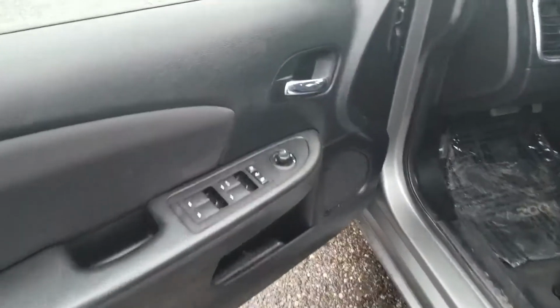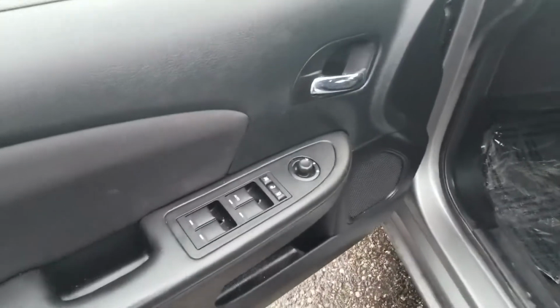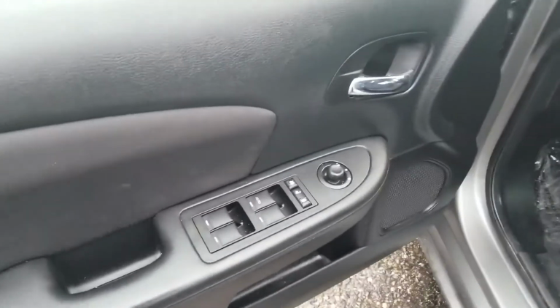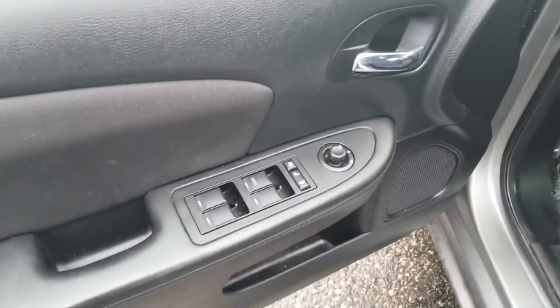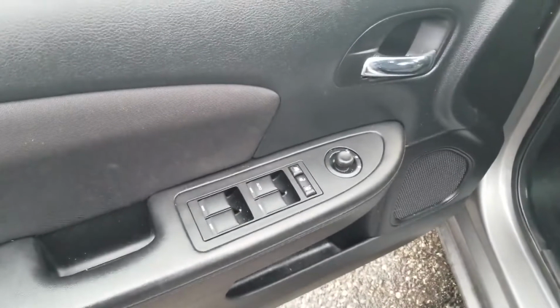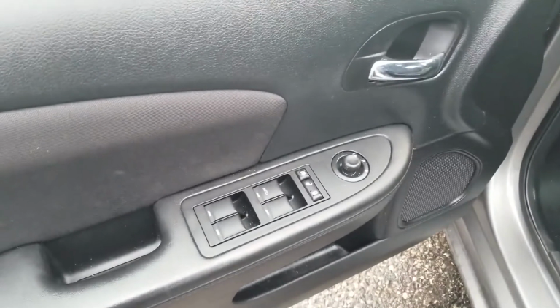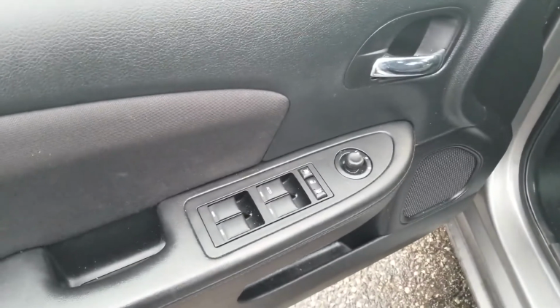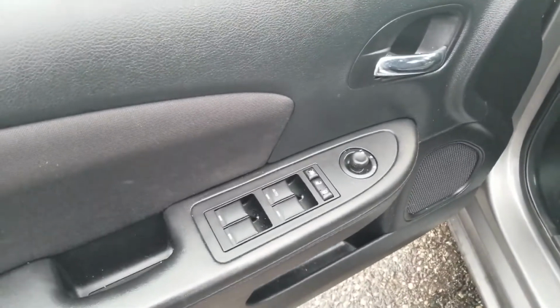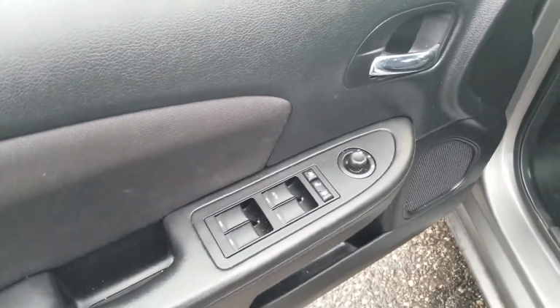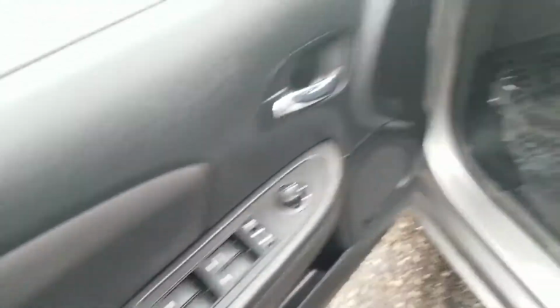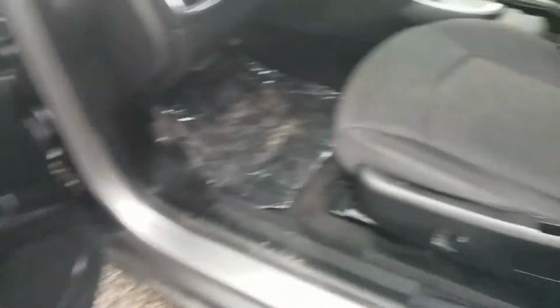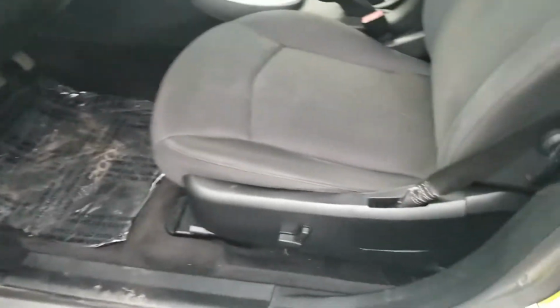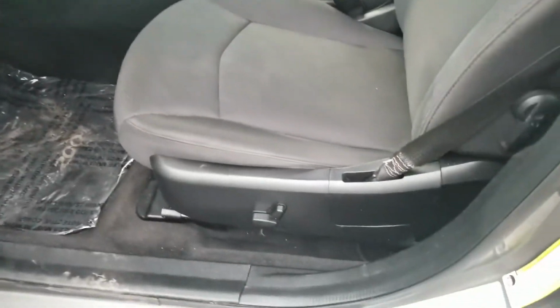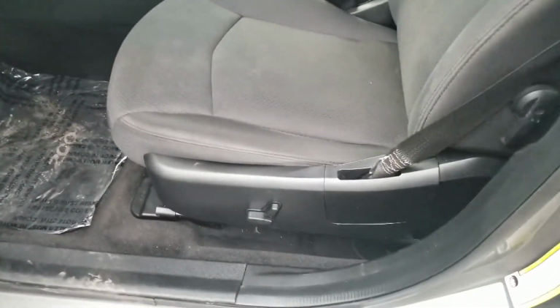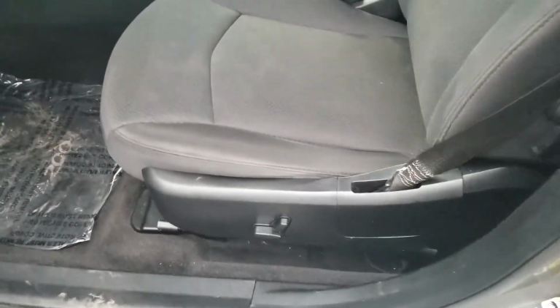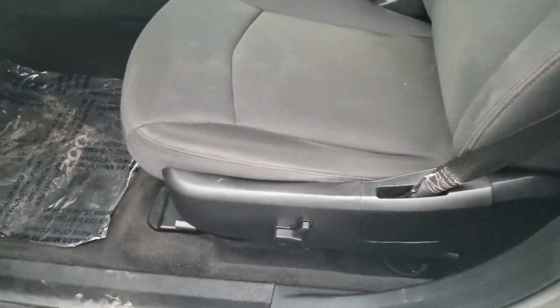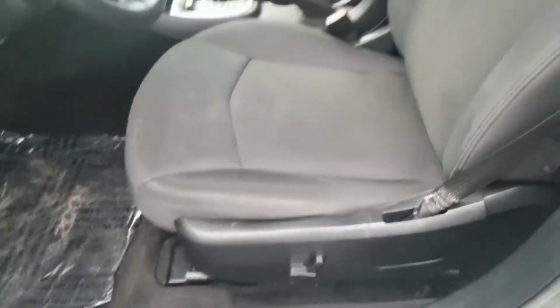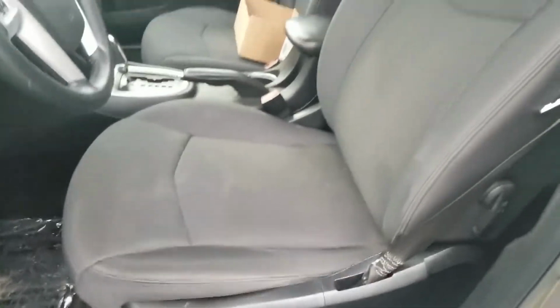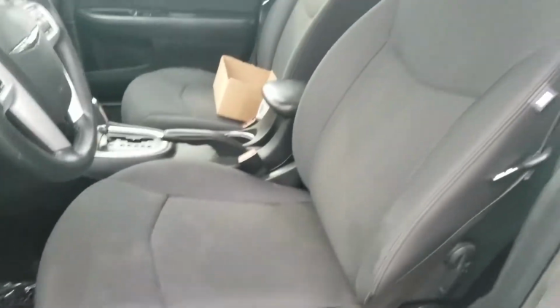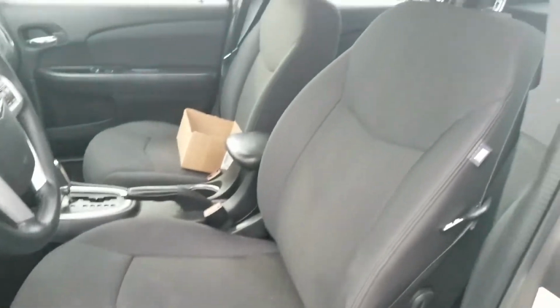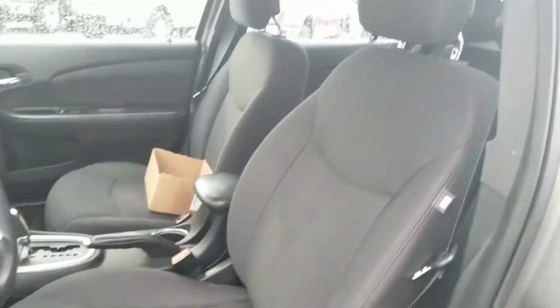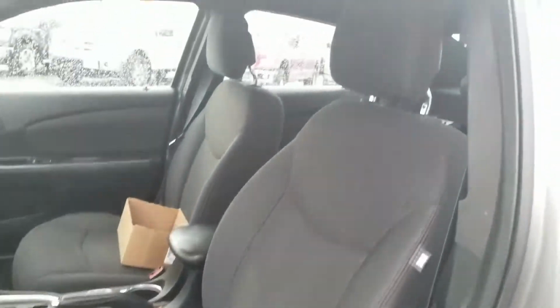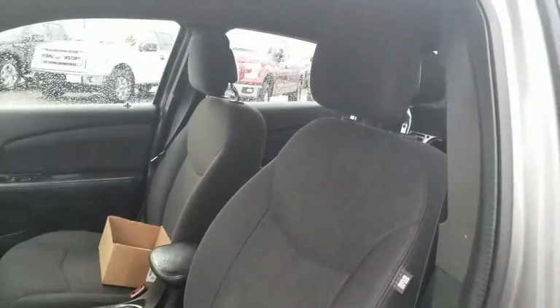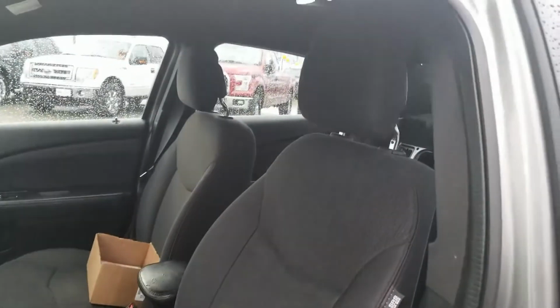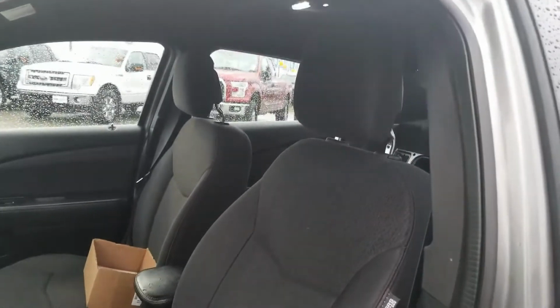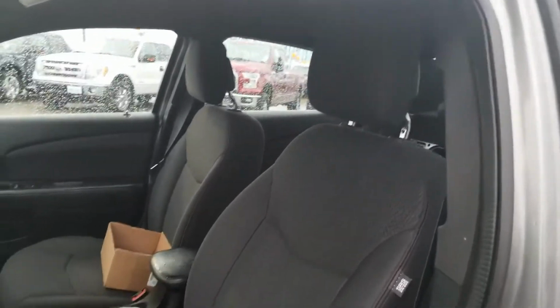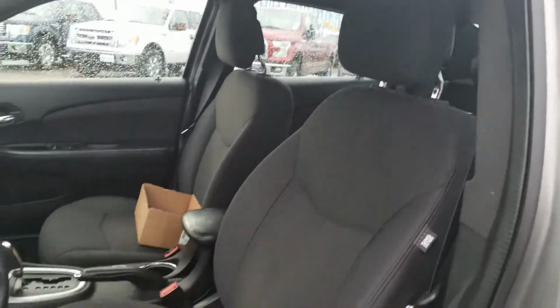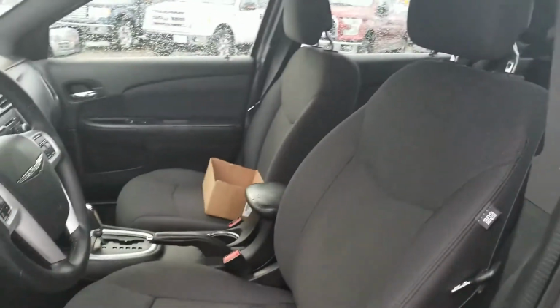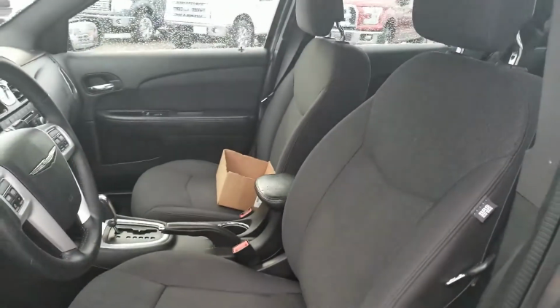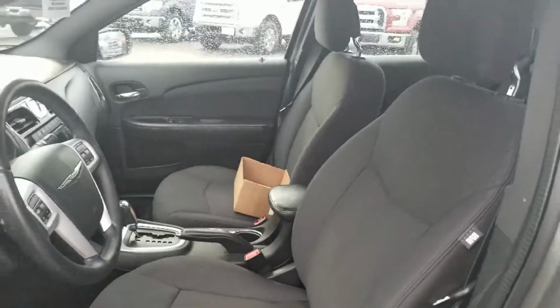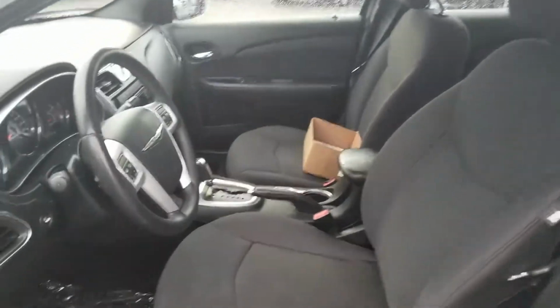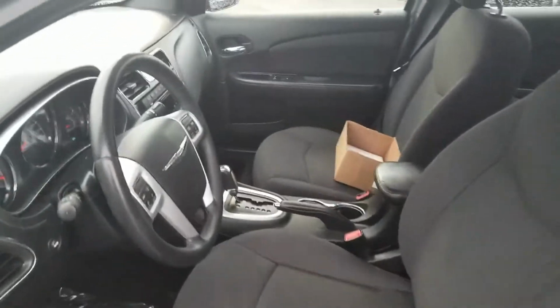As you can see, power locks, power mirrors, power windows. You have power seats as well for your driver, and you've got this really nice charcoal black cloth interior — easy to care for, durable, not going to show stains.